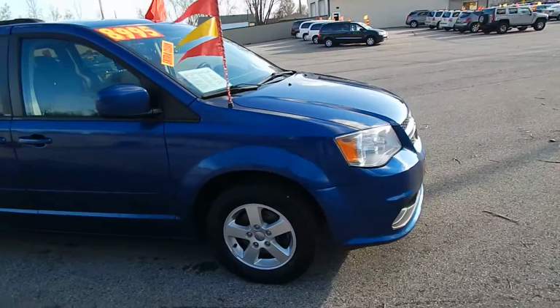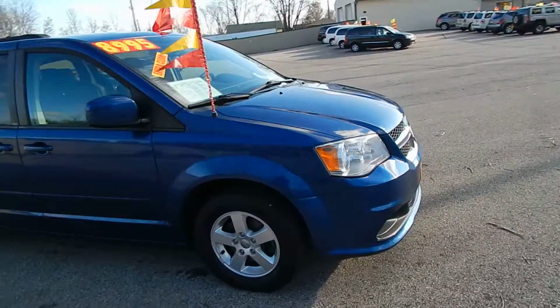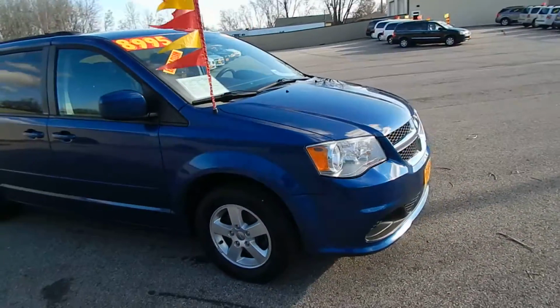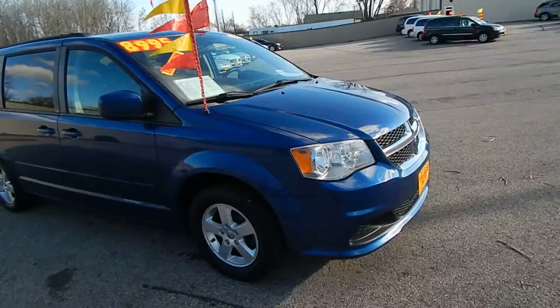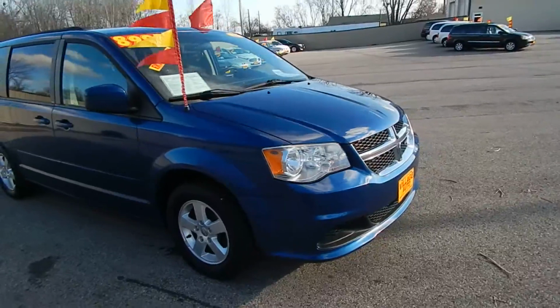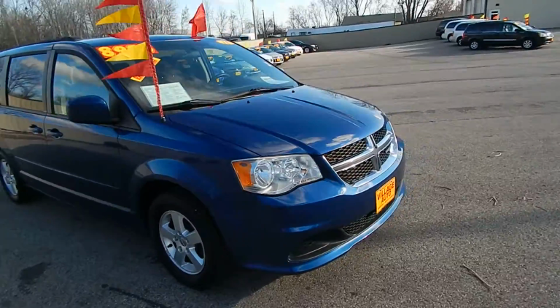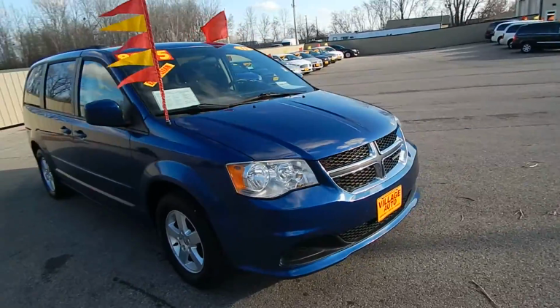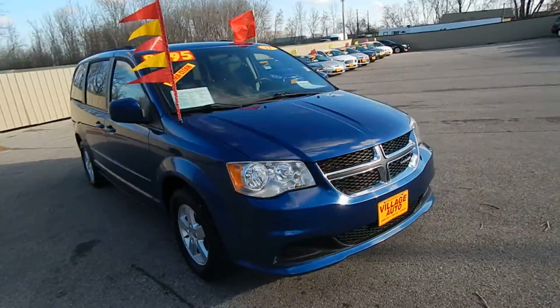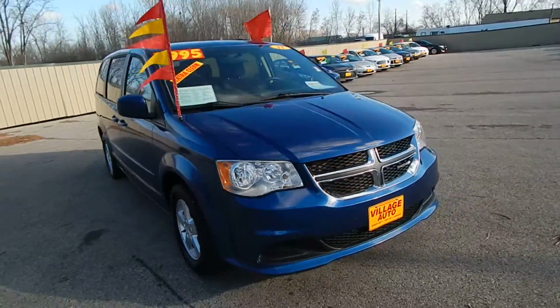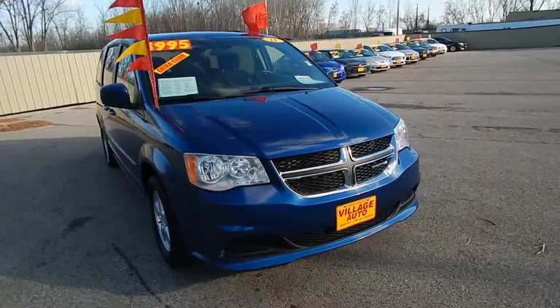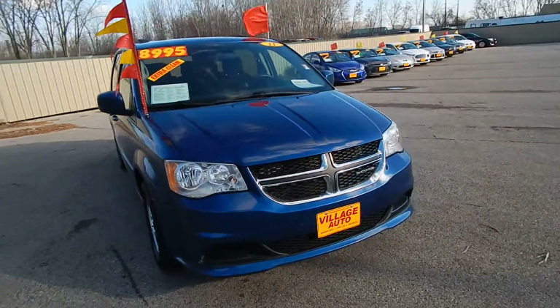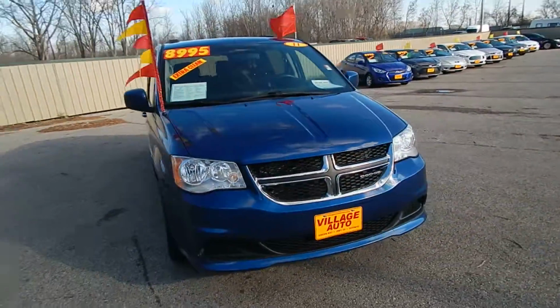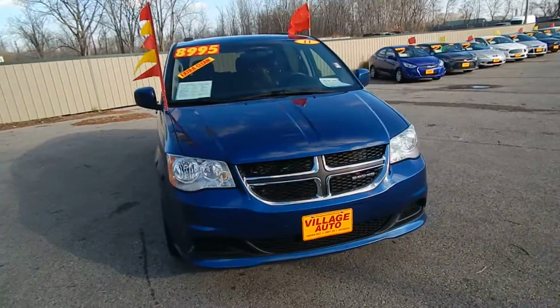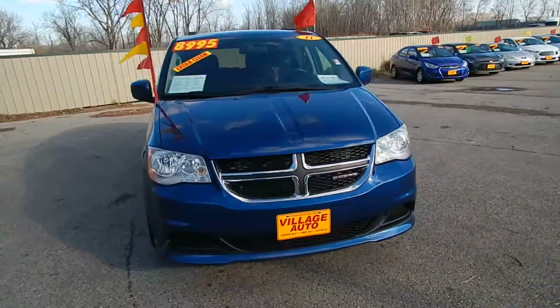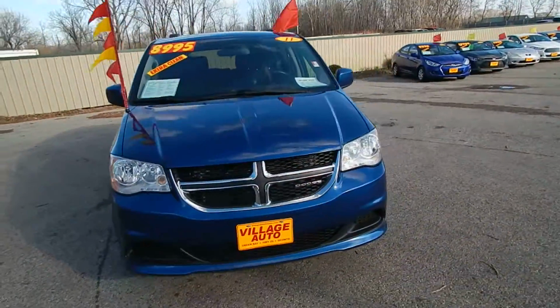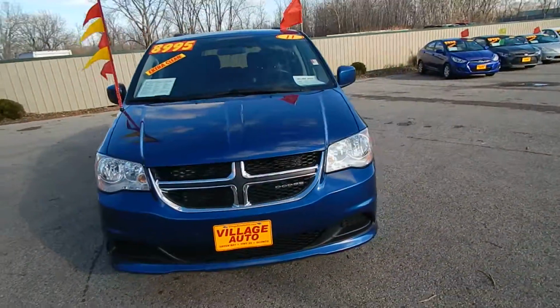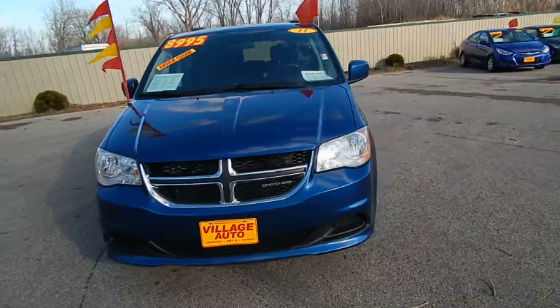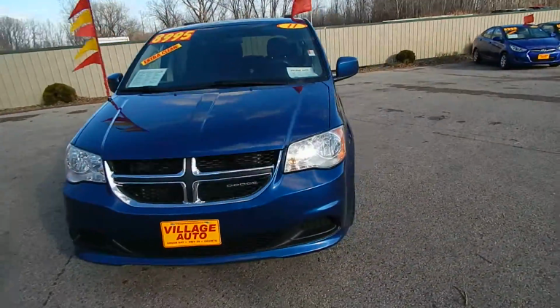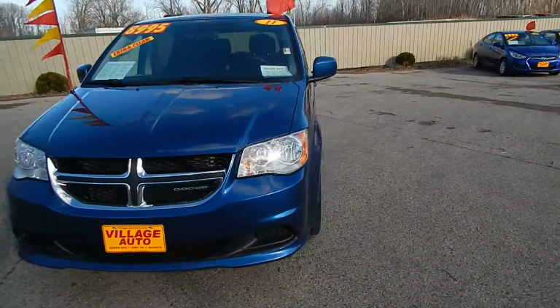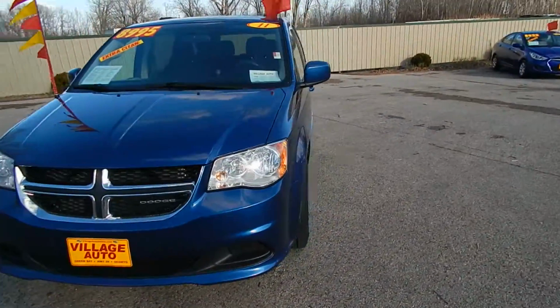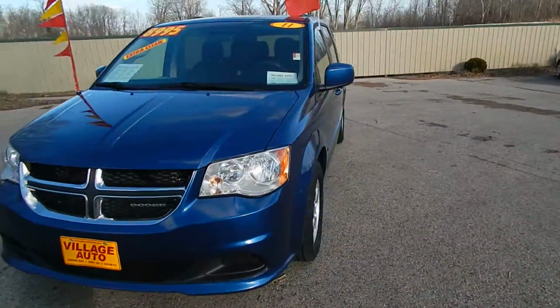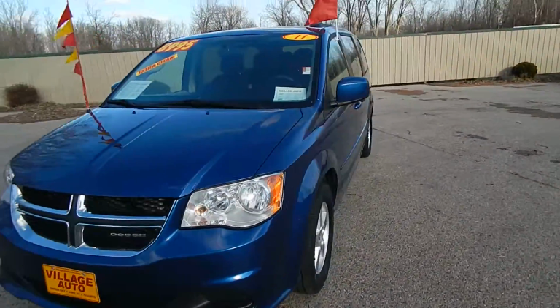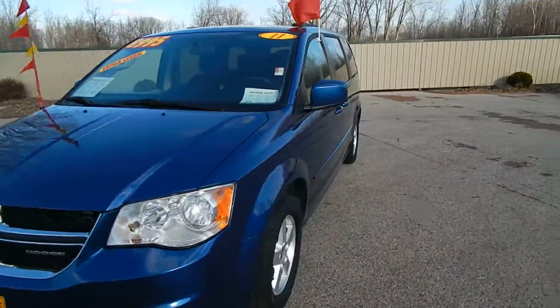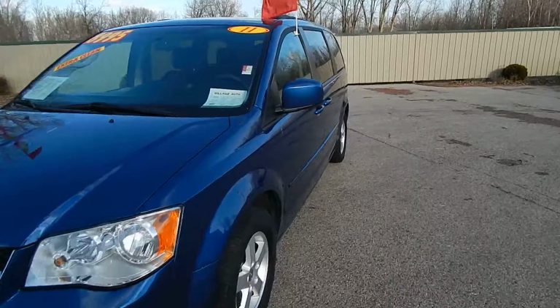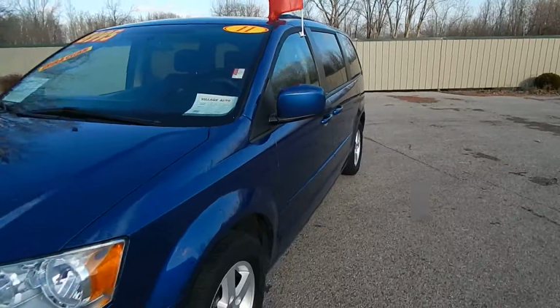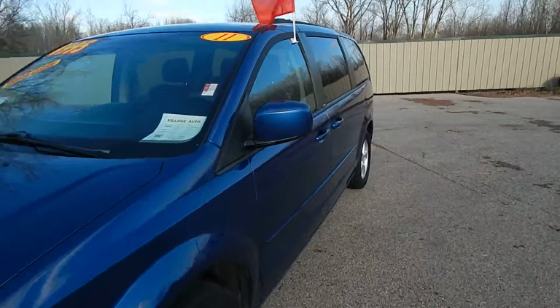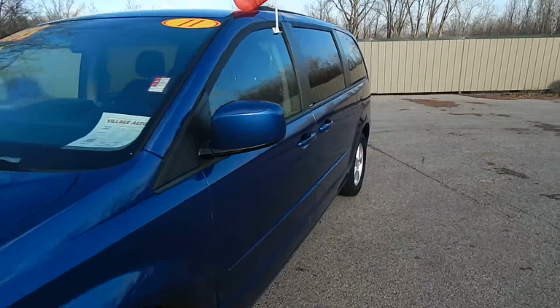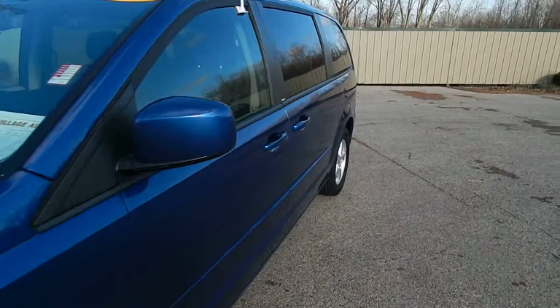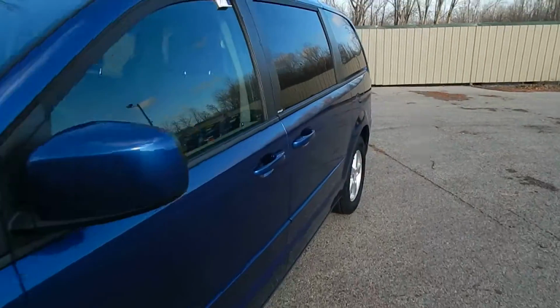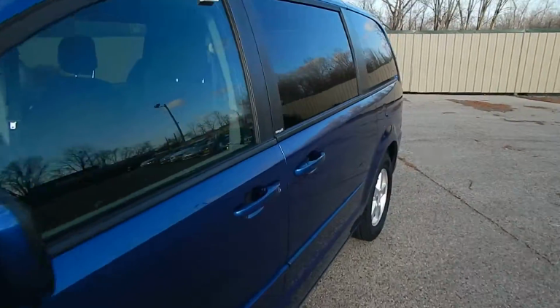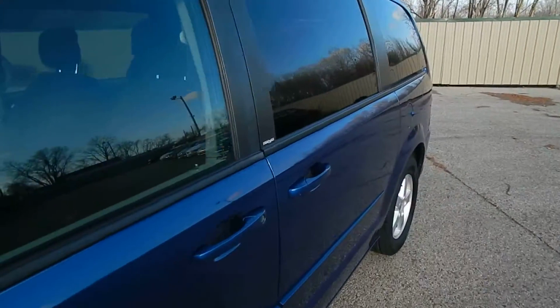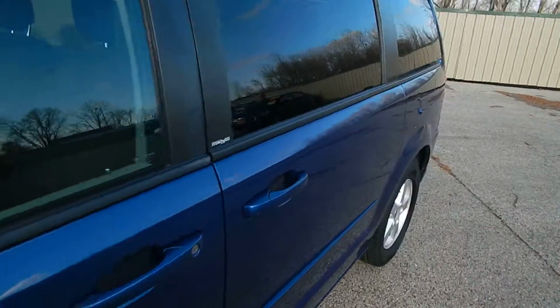This one does come equipped with a 3.6 liter V6 motor along with the automatic transmission. Great deal for only $8,995.